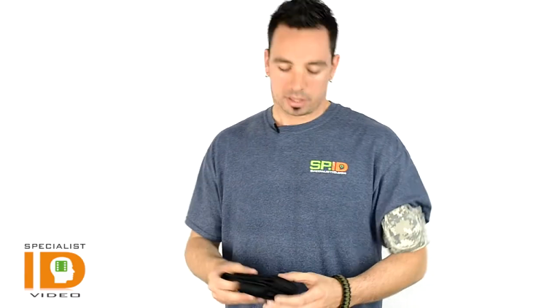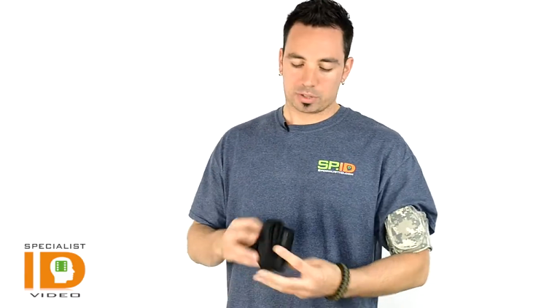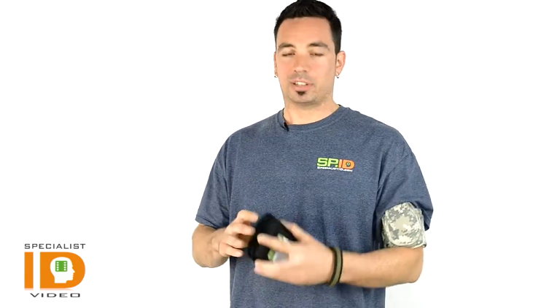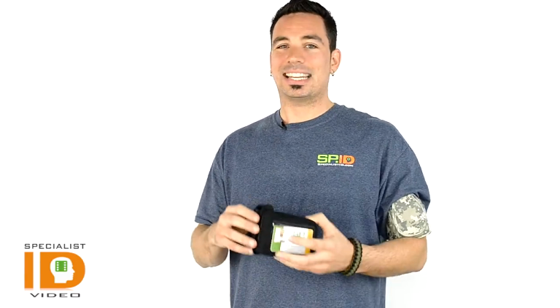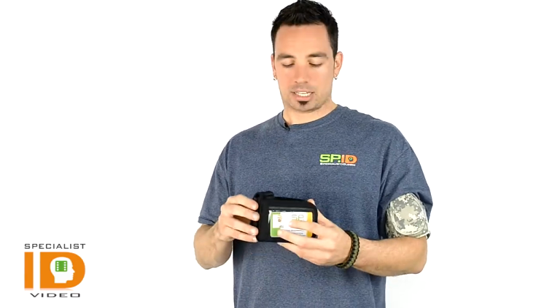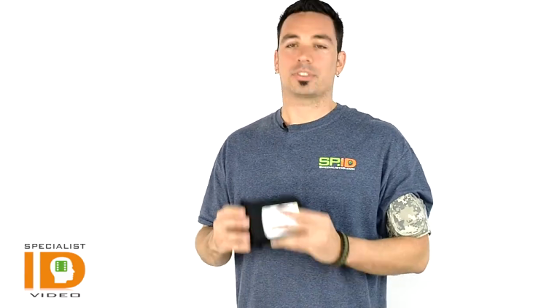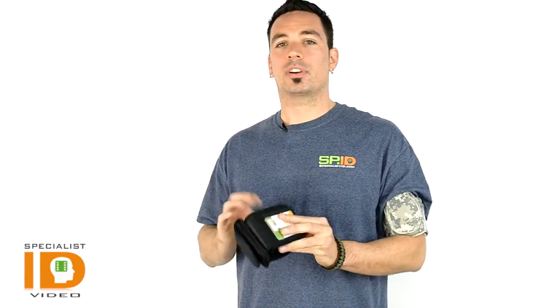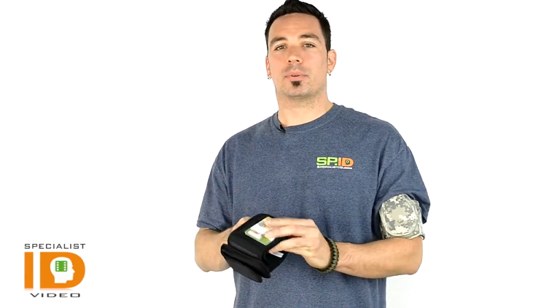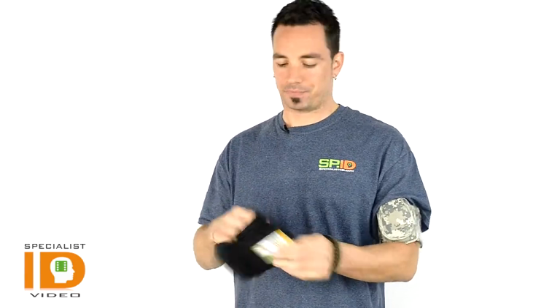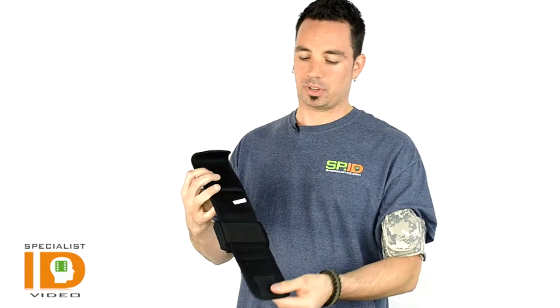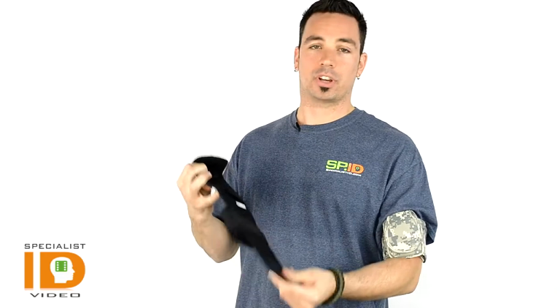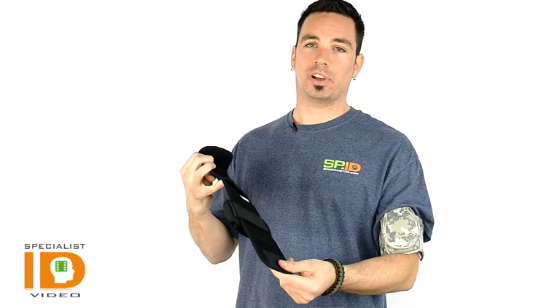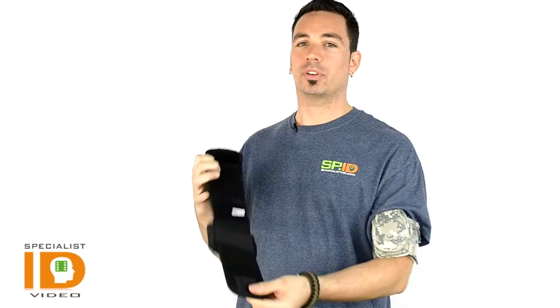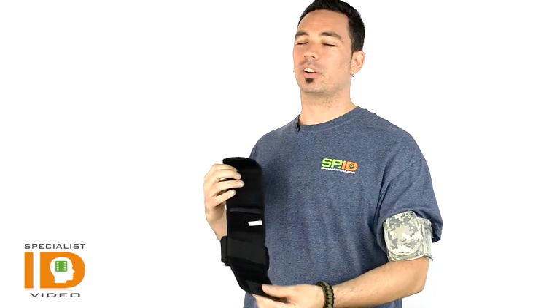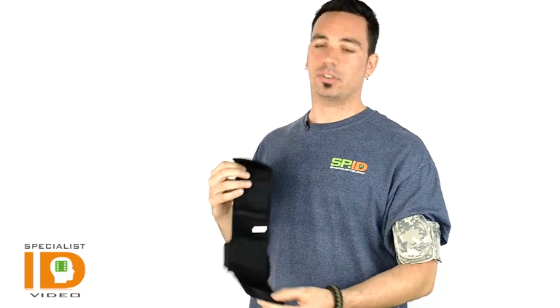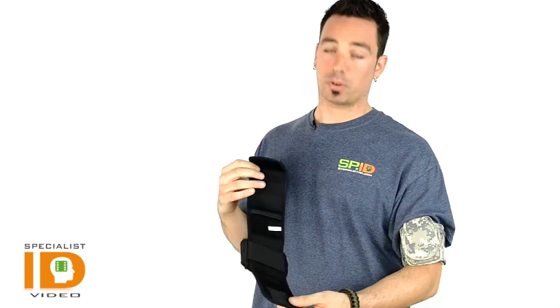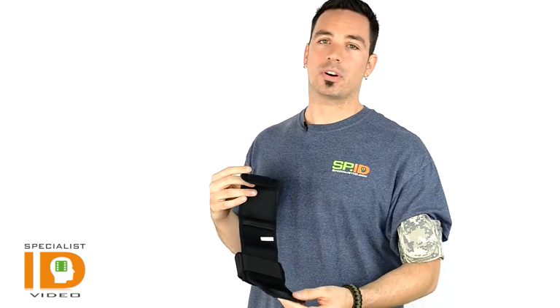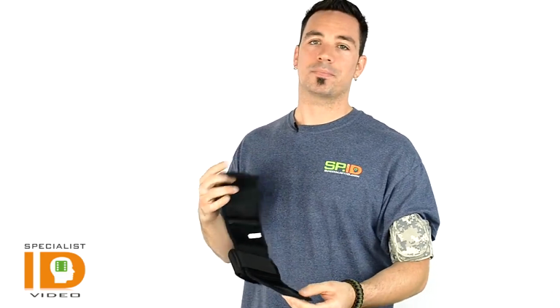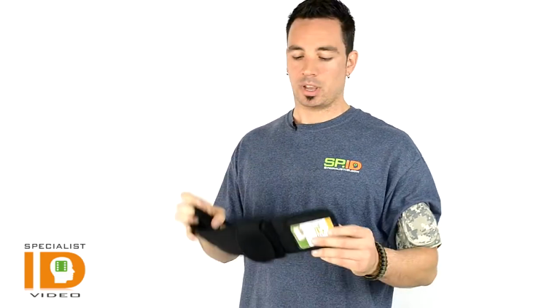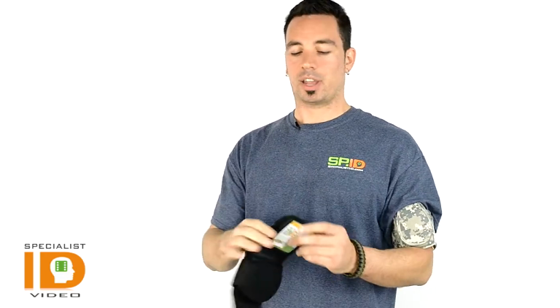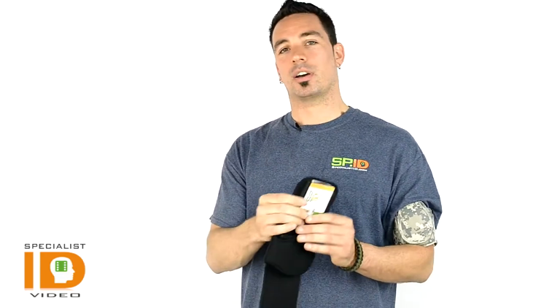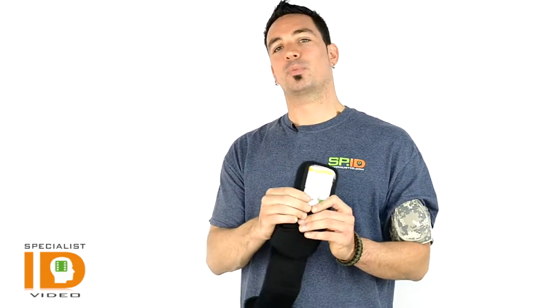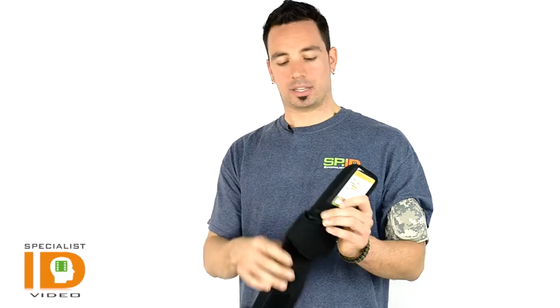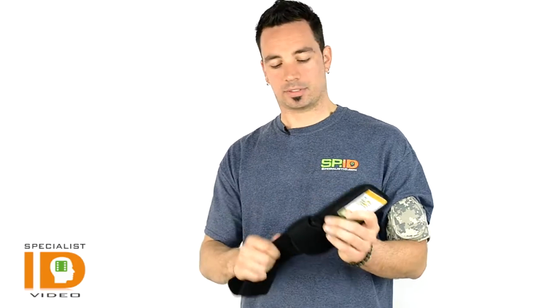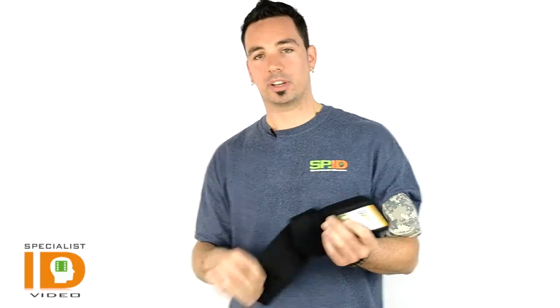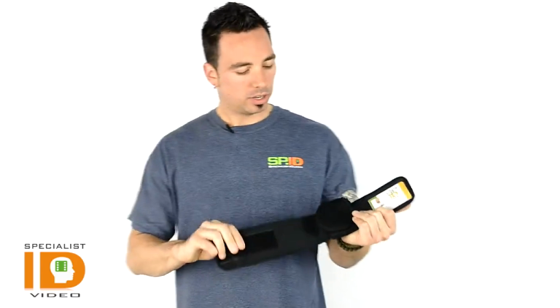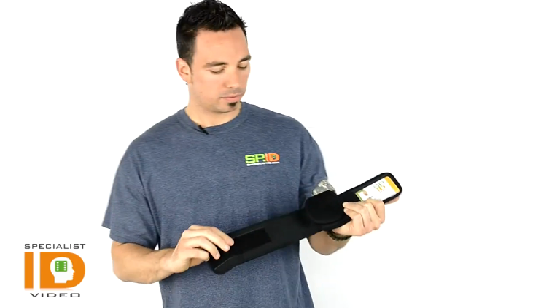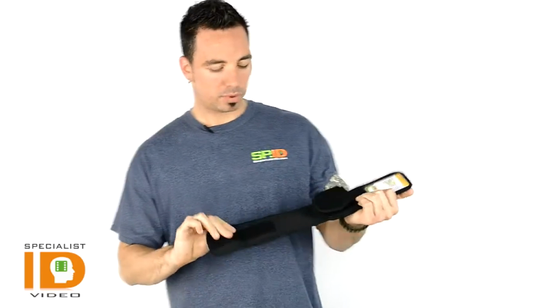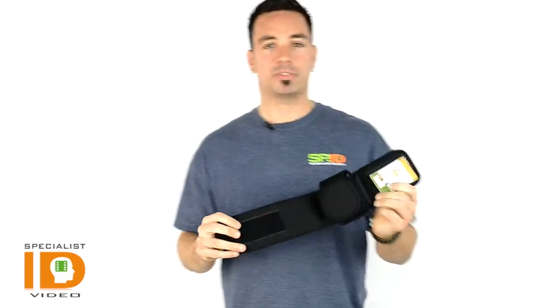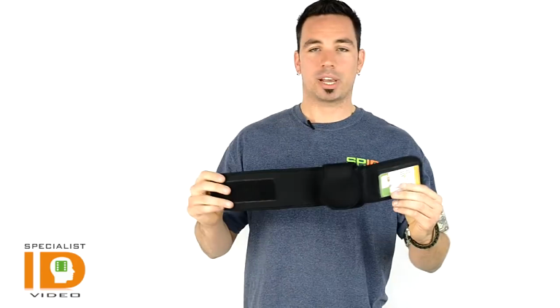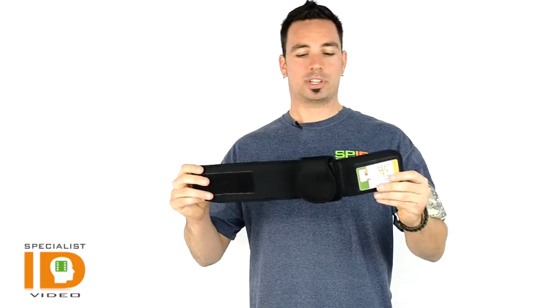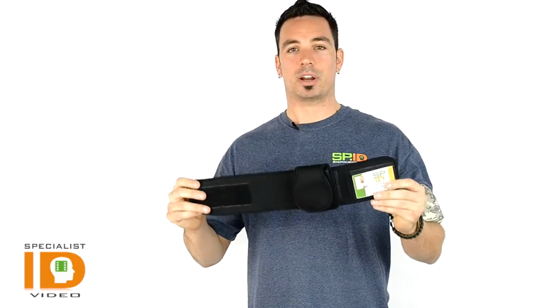This one is particularly nice because it's very comfortable. It's adjustable velcro and you can wear it on your ankle or around your arm. It has nice padding — it's probably one of the best feeling badge holders that we've brought in.